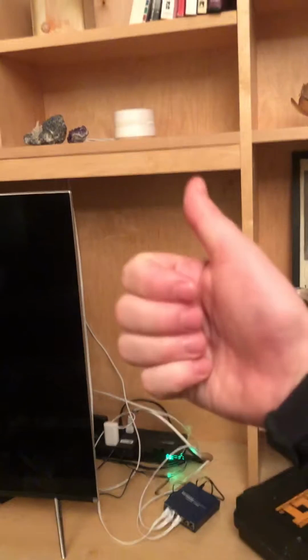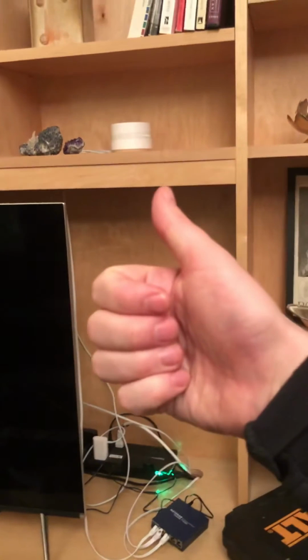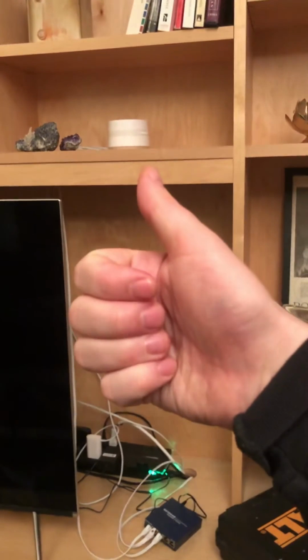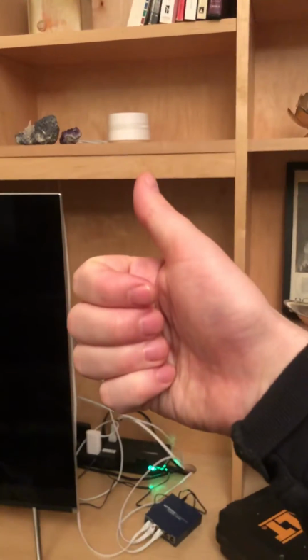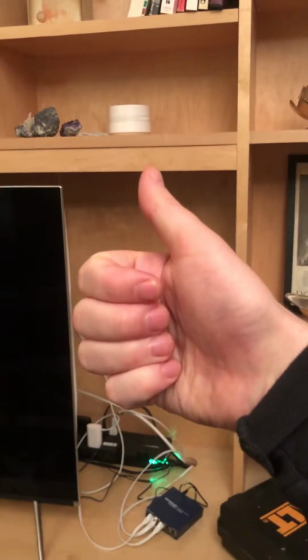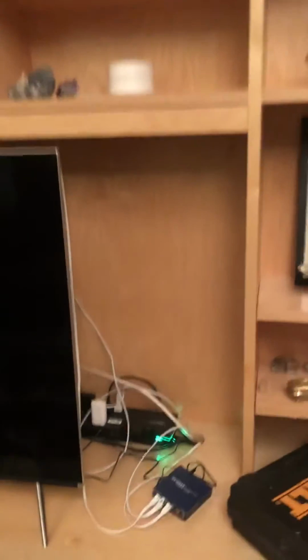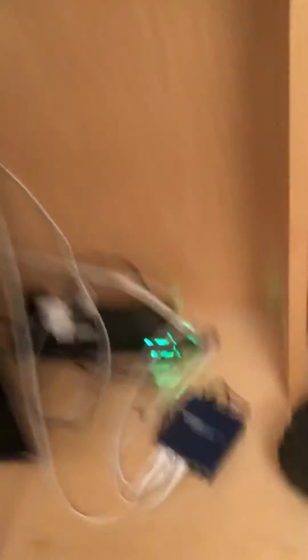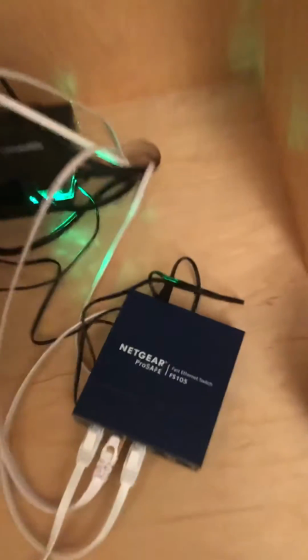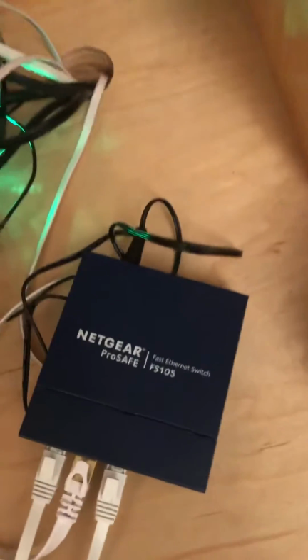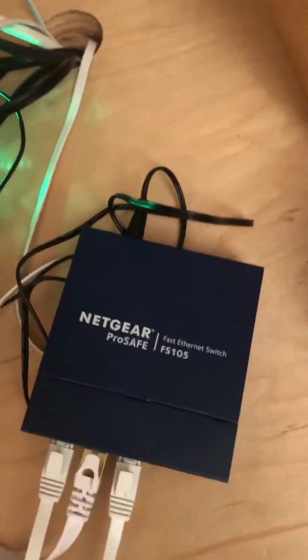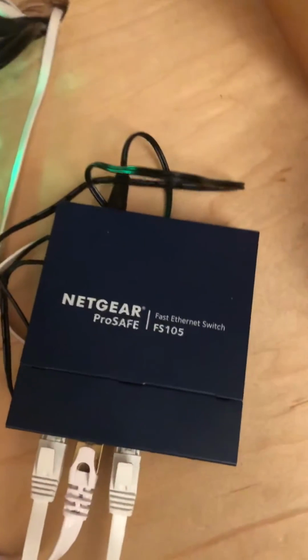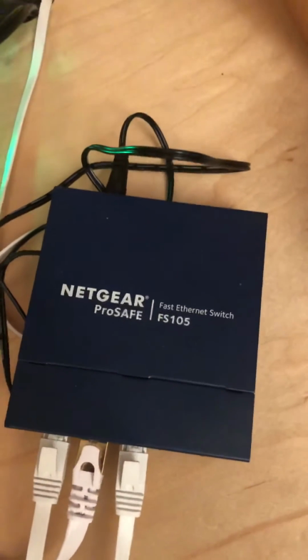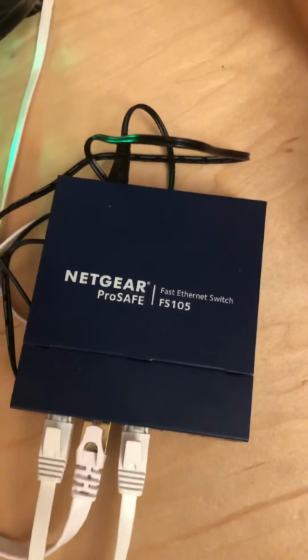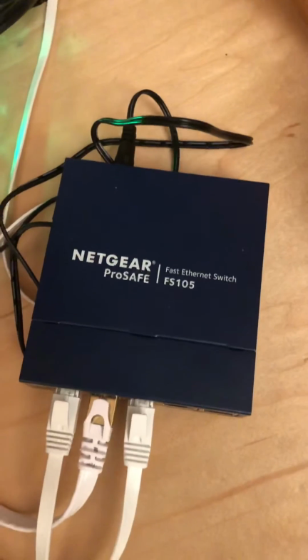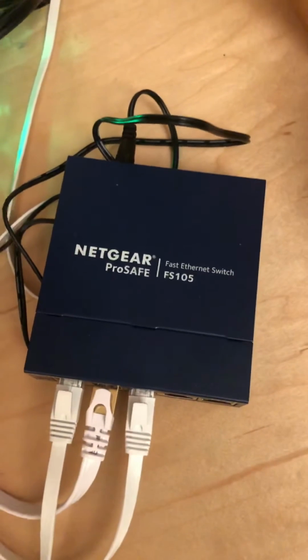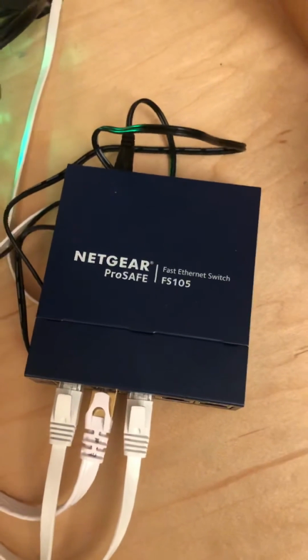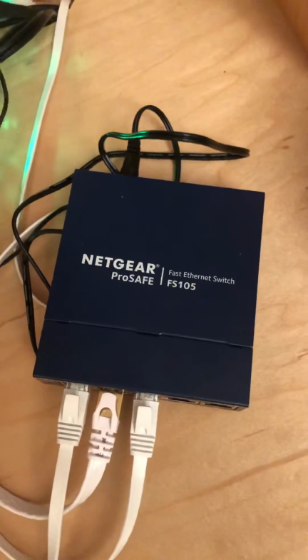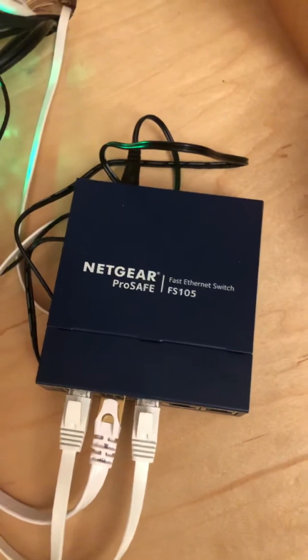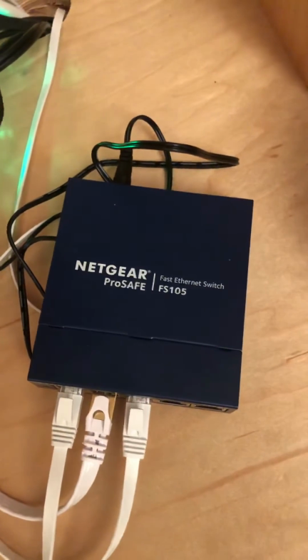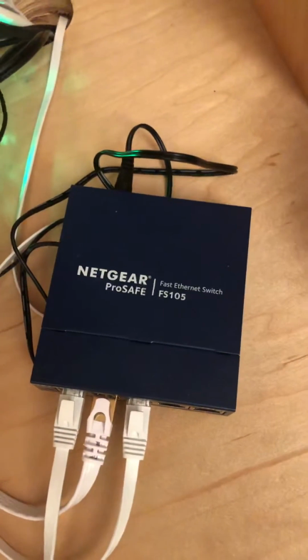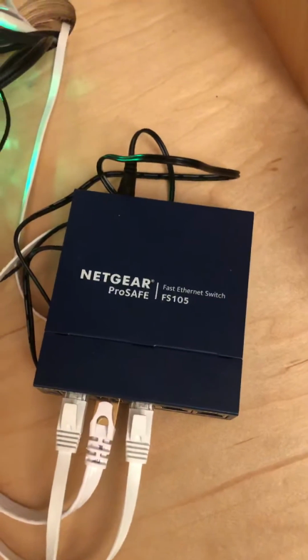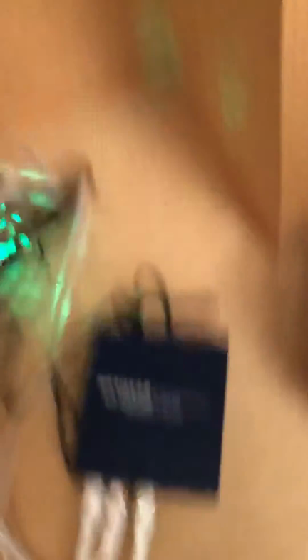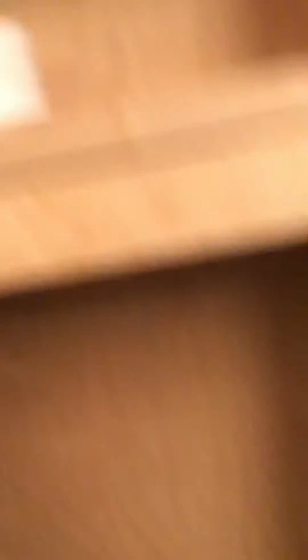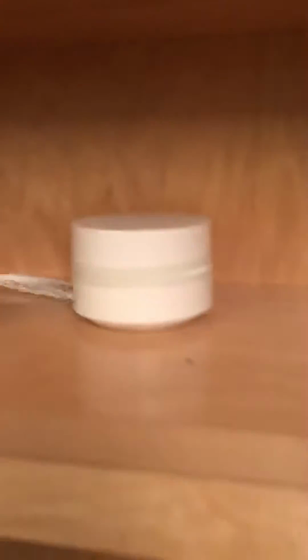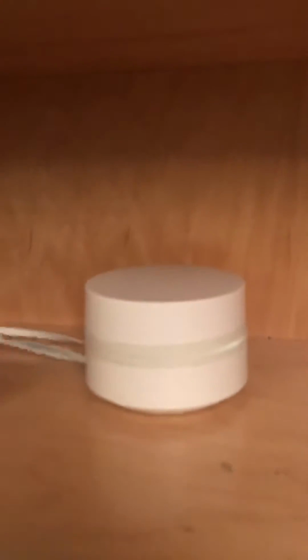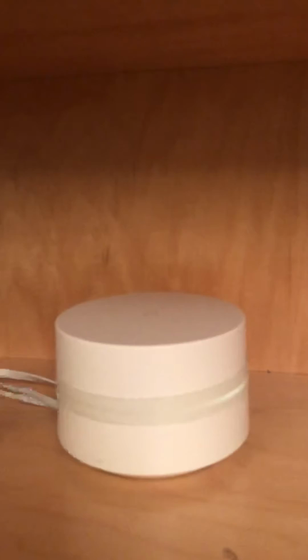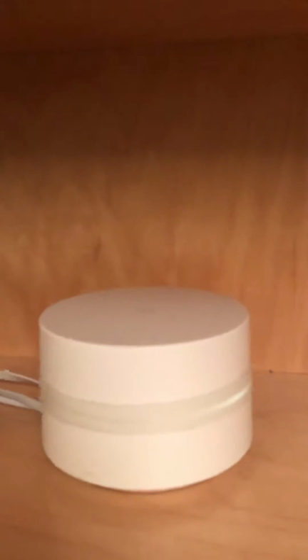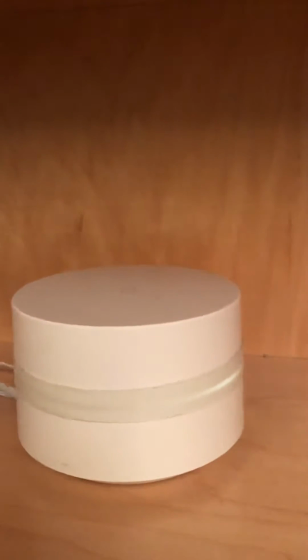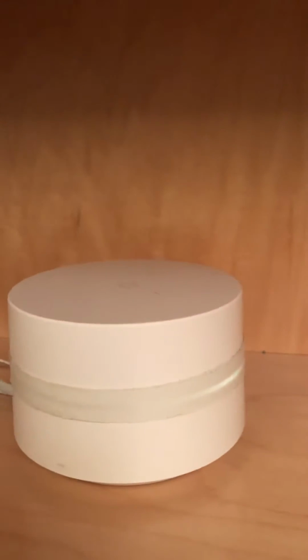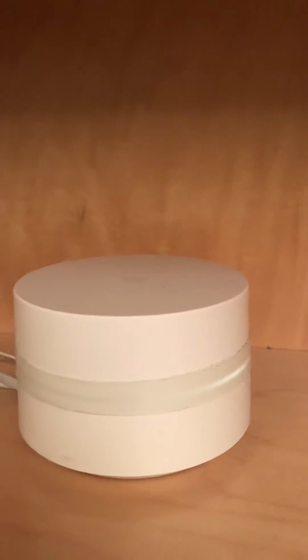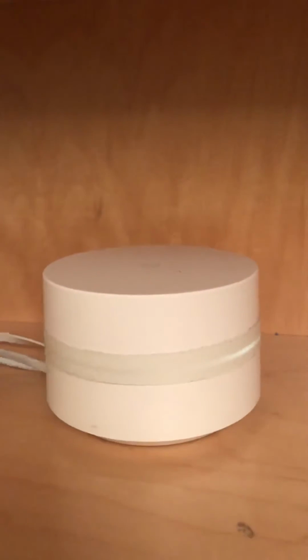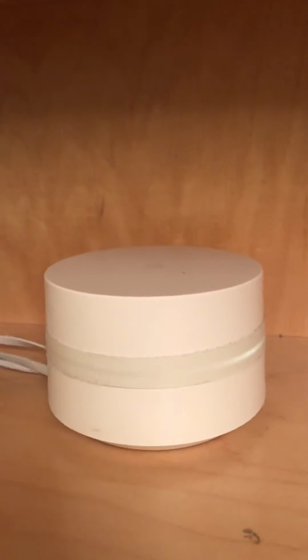Hey folks, this is a video about the Netgear FS-105 and some issues that I had with using that in combination with a Google Nest Wi-Fi puck.